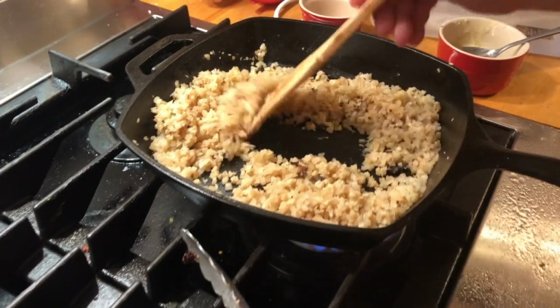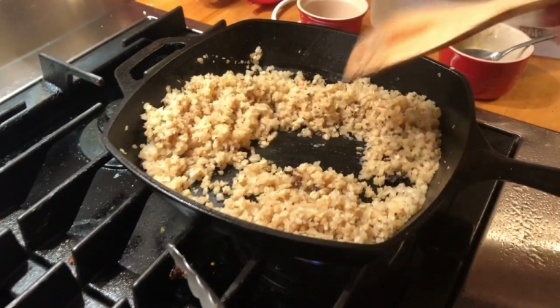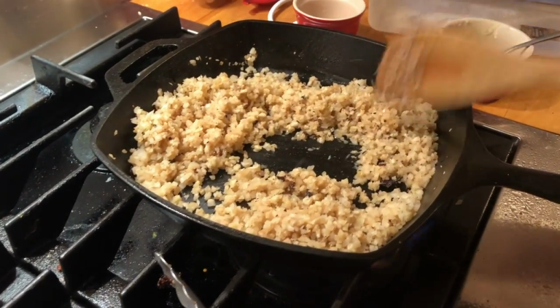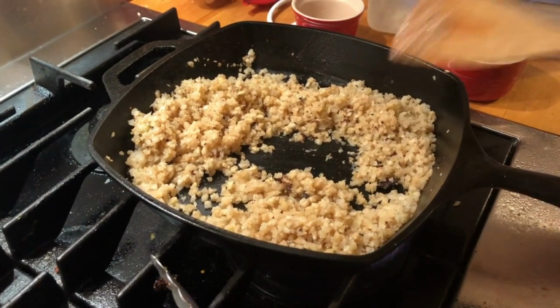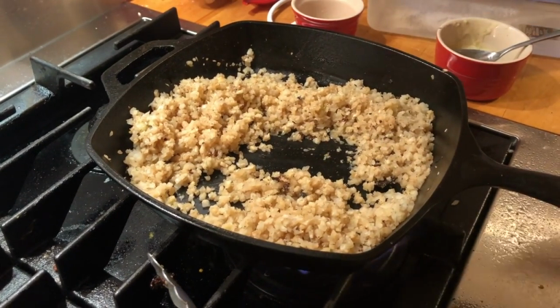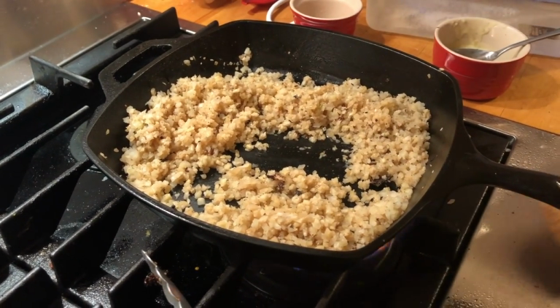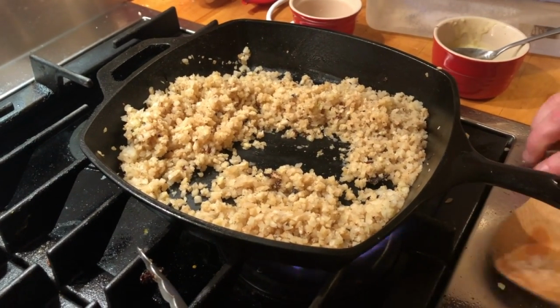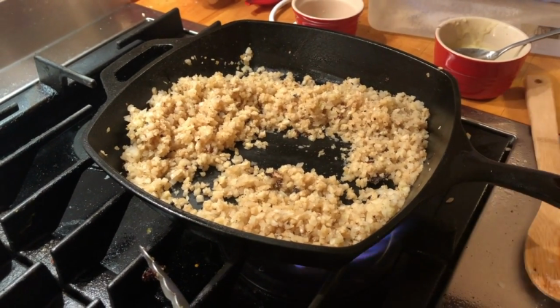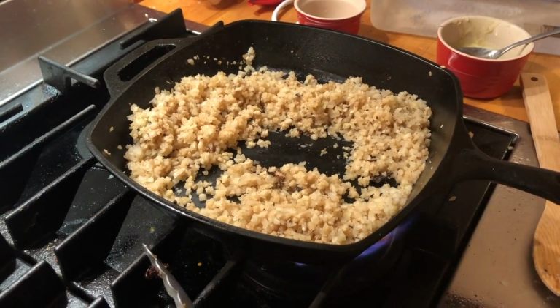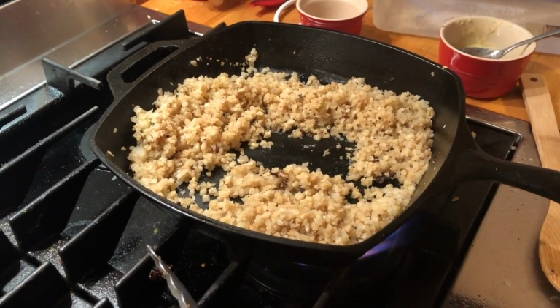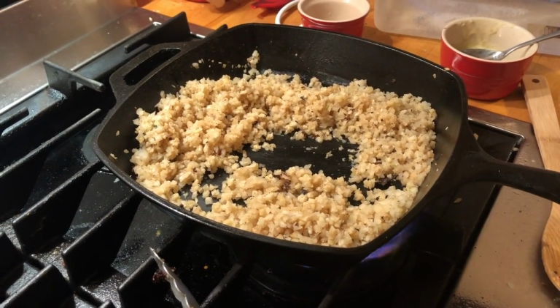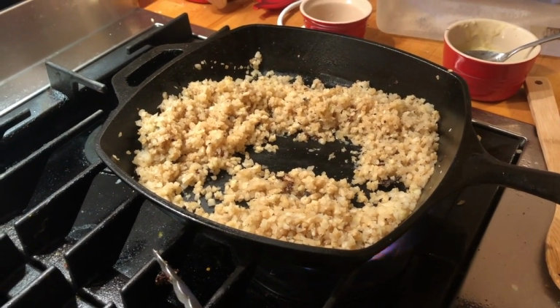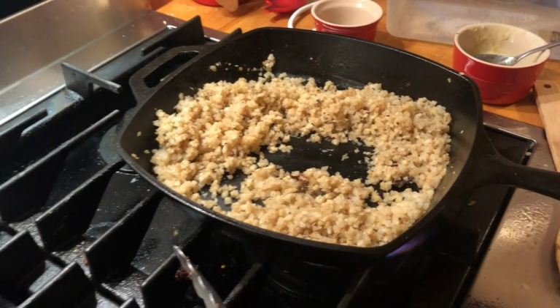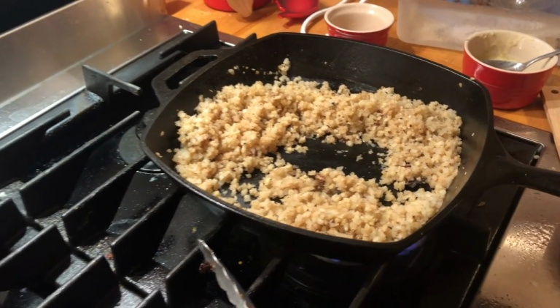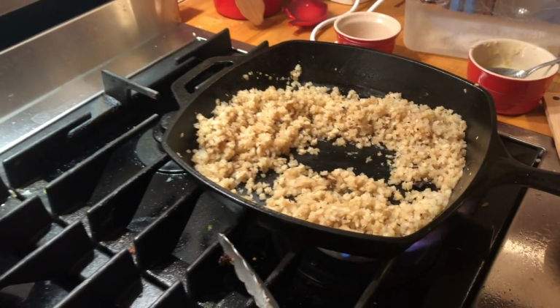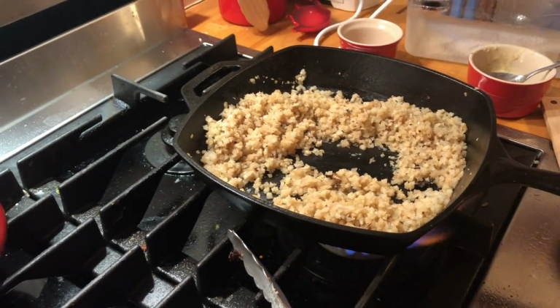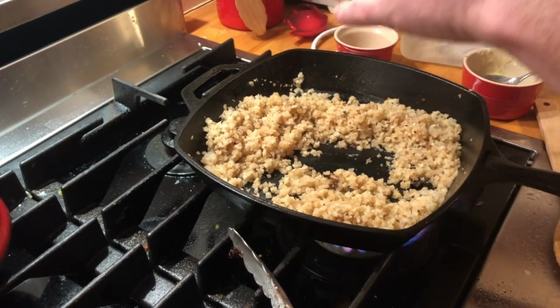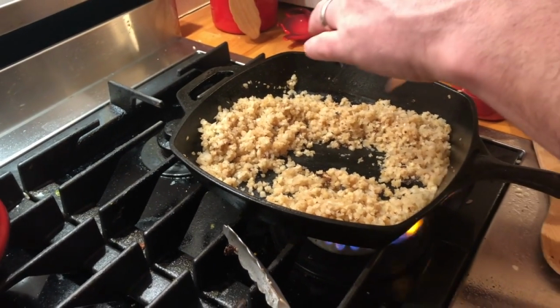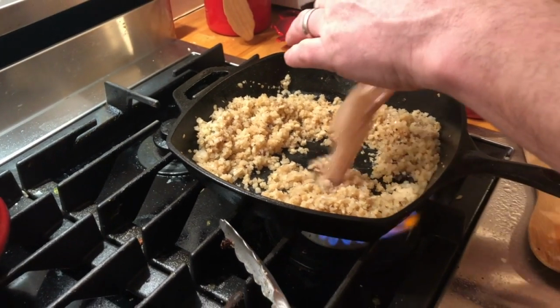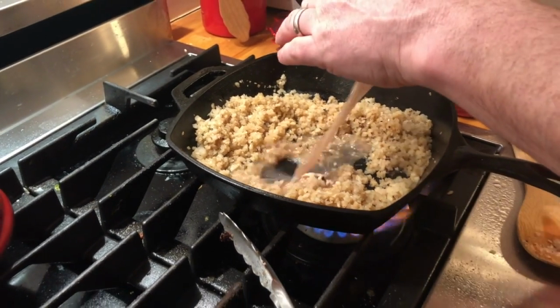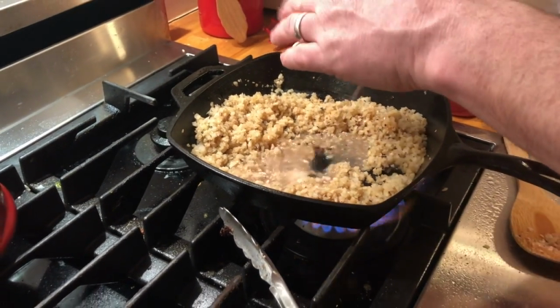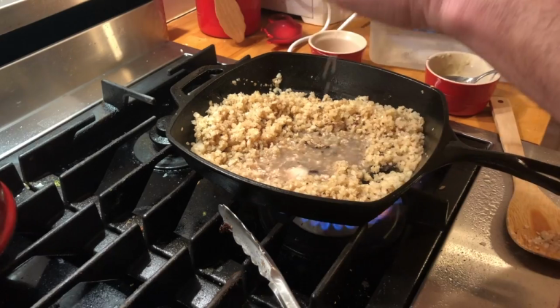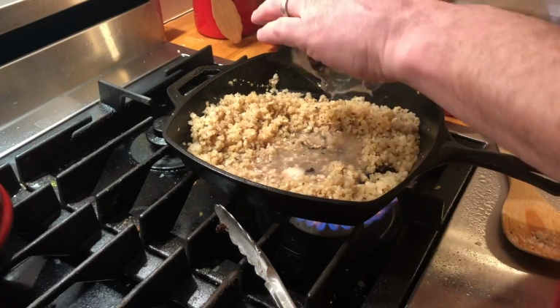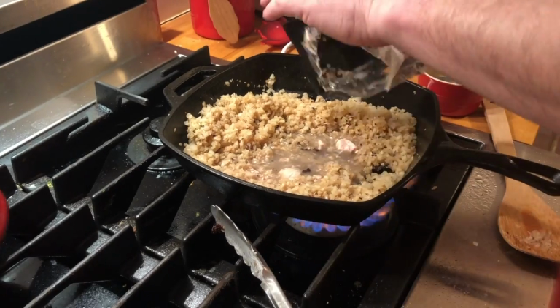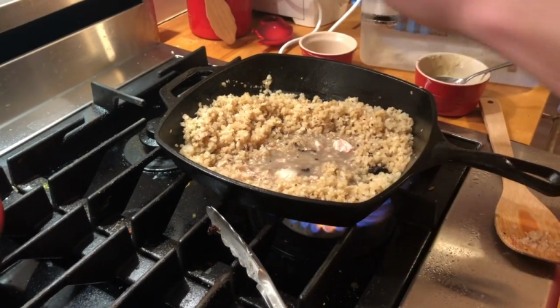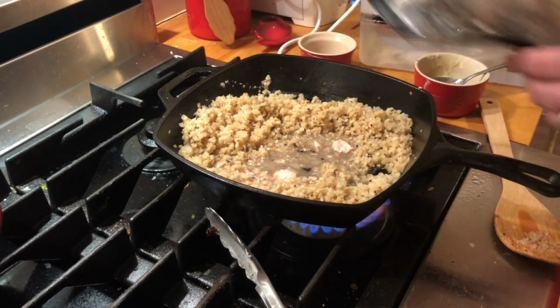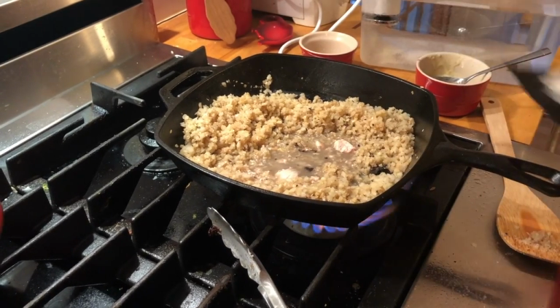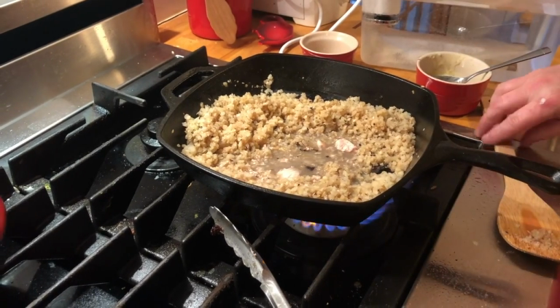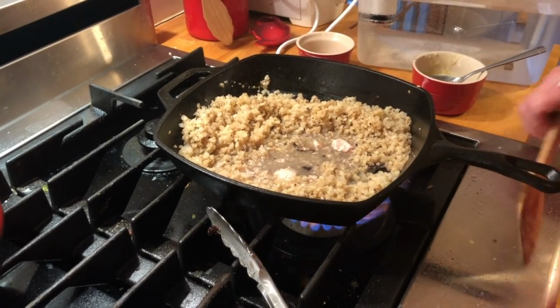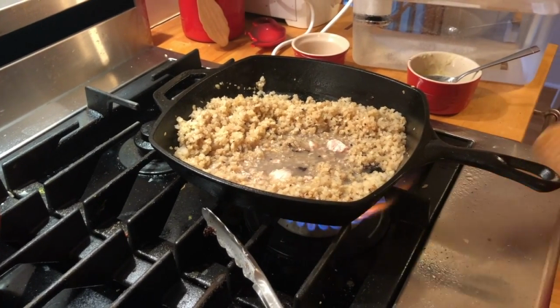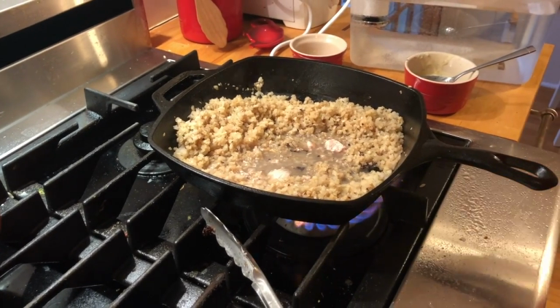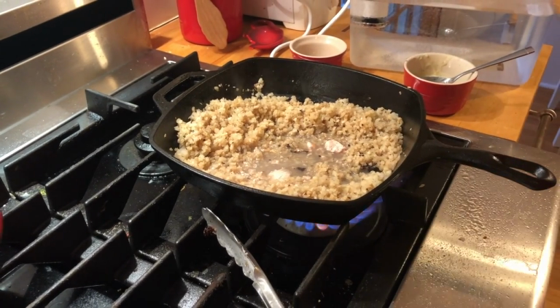The last thing I'm going to add is to take all the juices from our pork, pour it right in here, and let those just cook away.